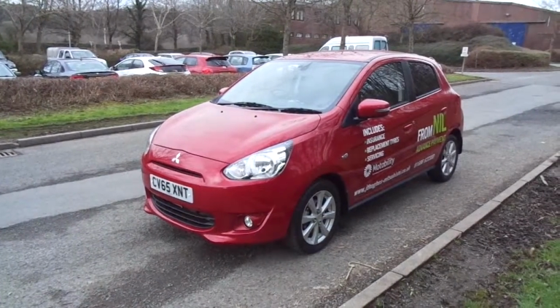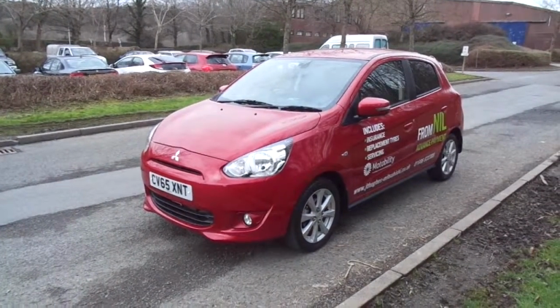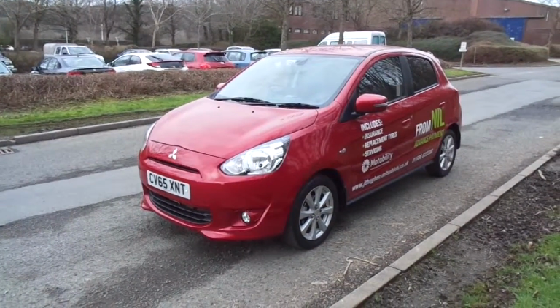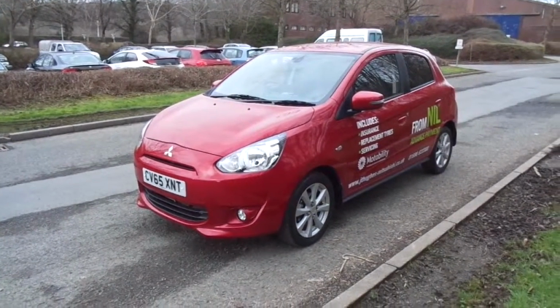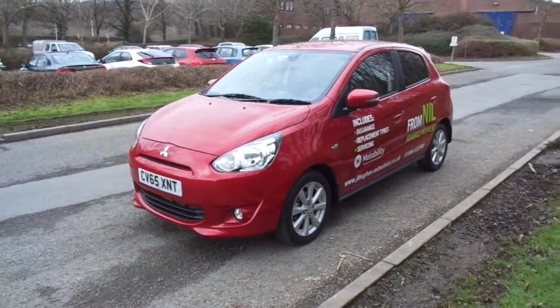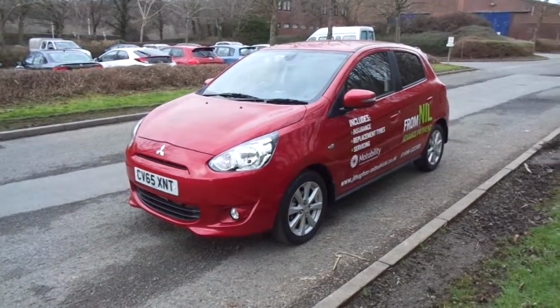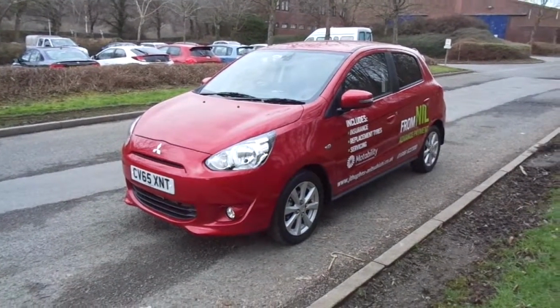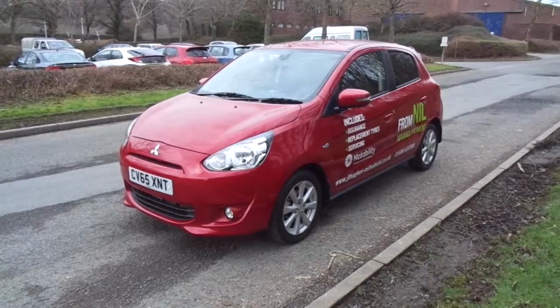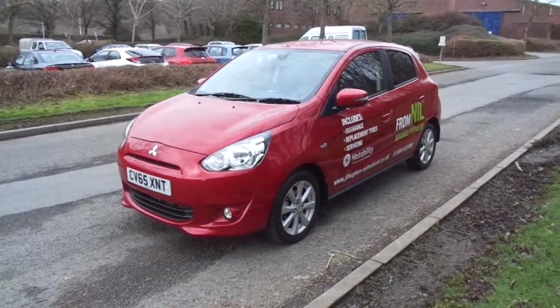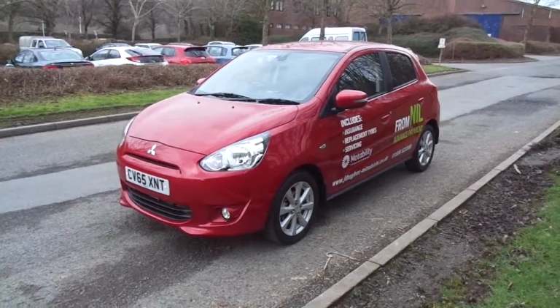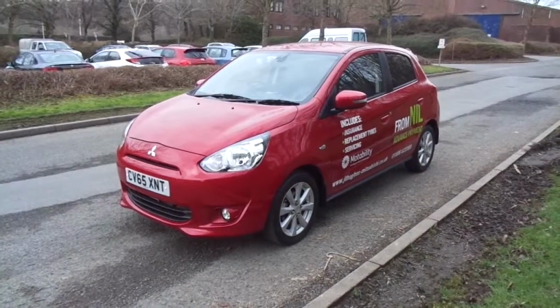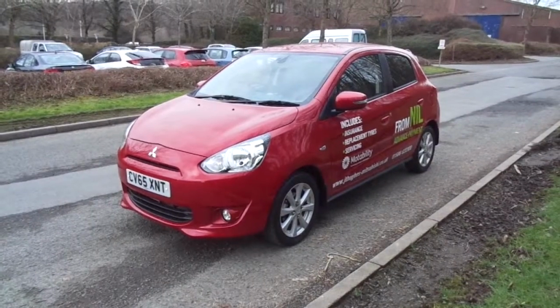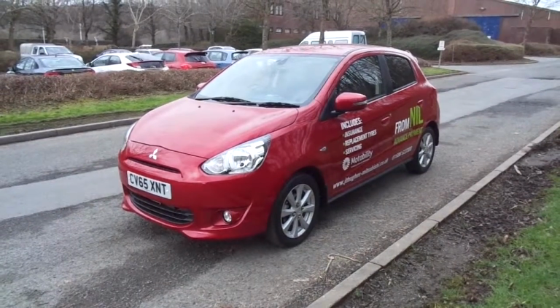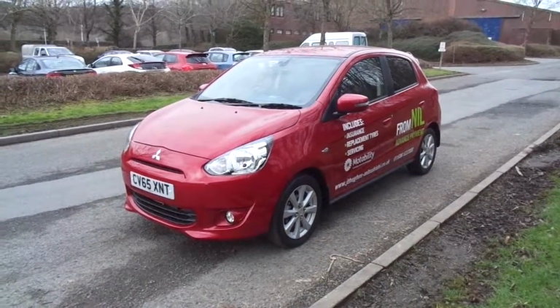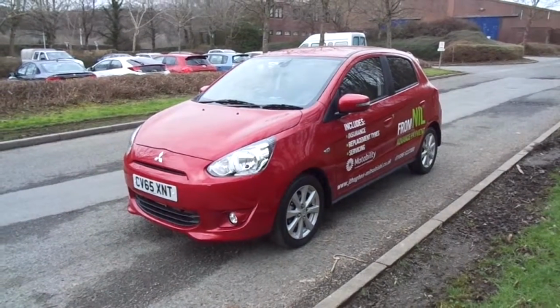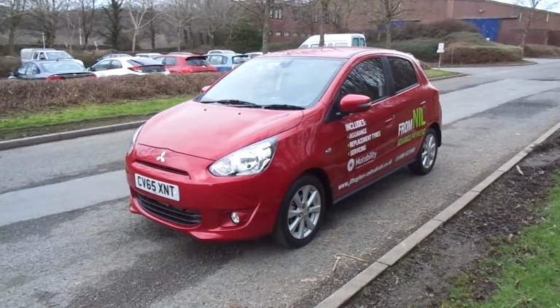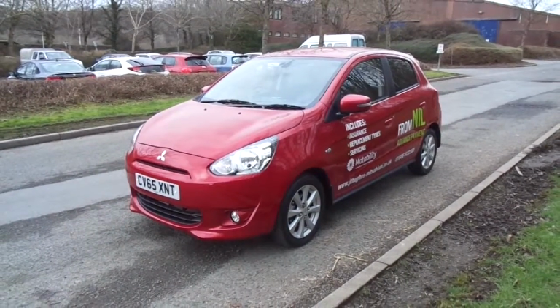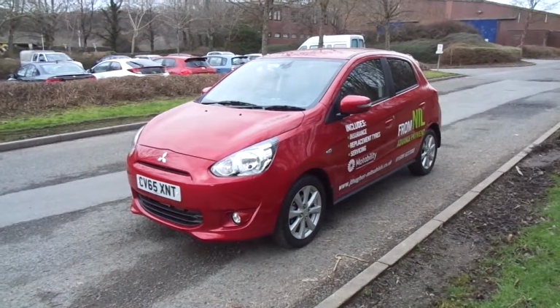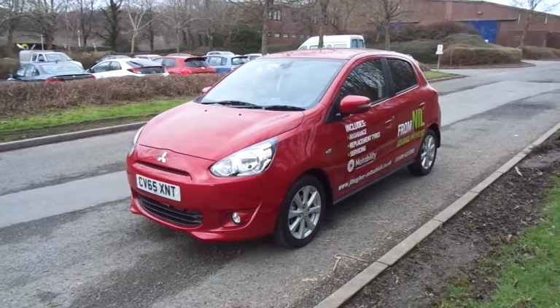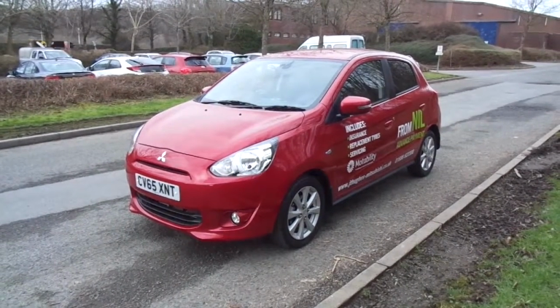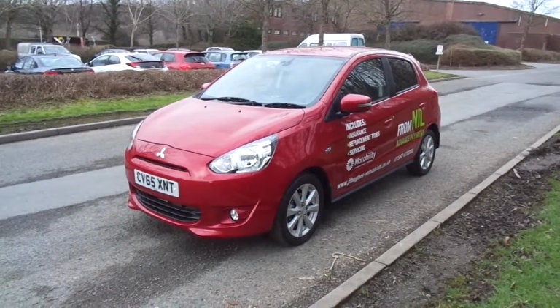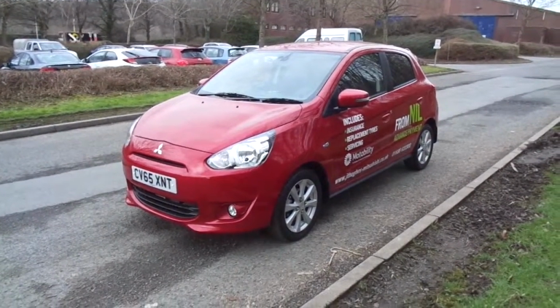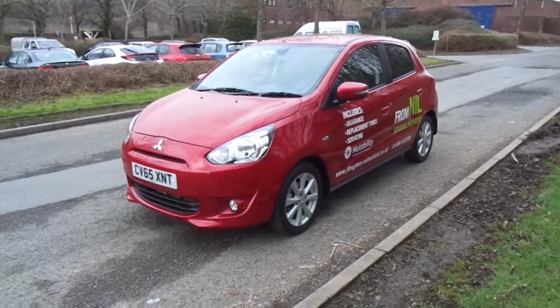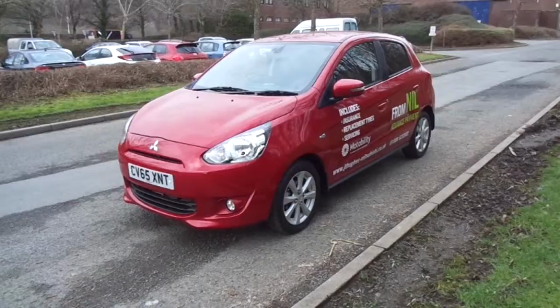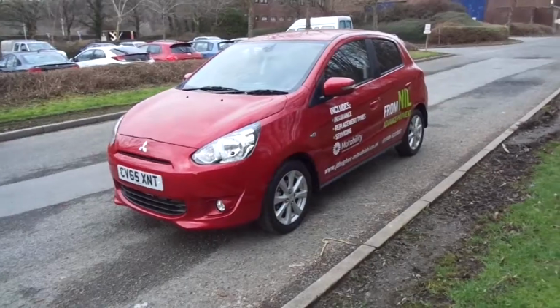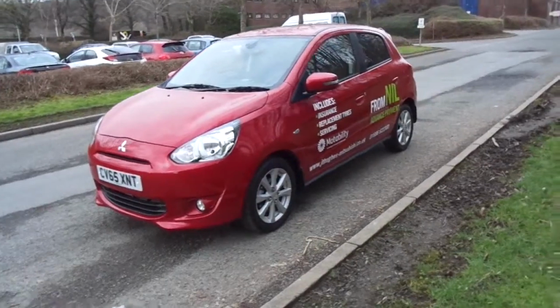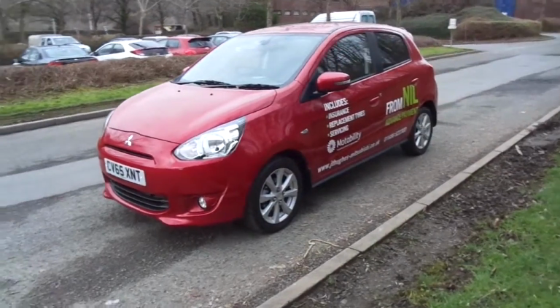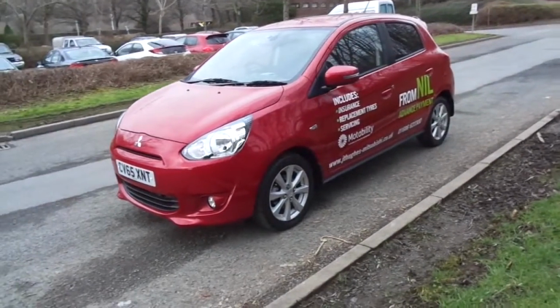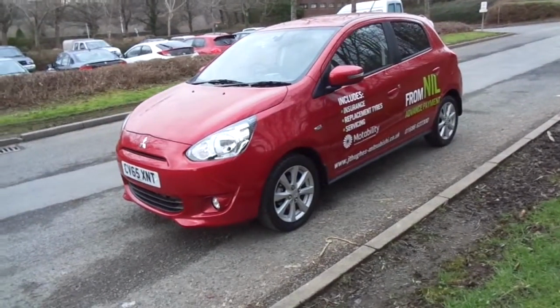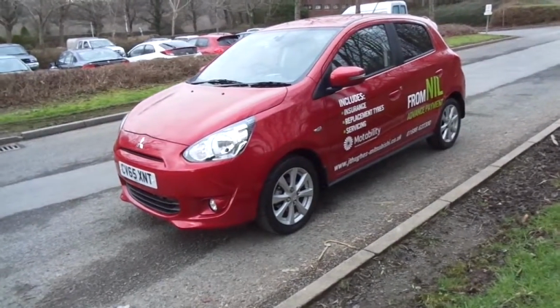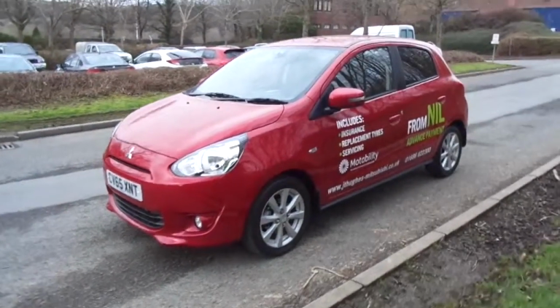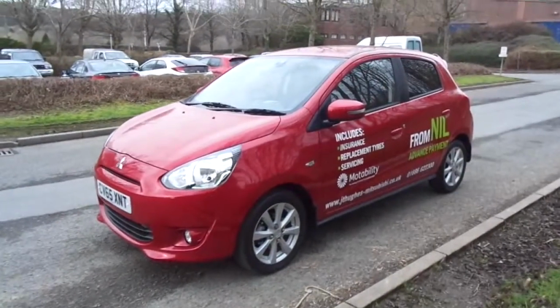Hello and welcome to JT Hughes Mitsubishi in Newtown. Today I'm showing you around a 2015 65 plate ex-demonstrator Mitsubishi Mirage.